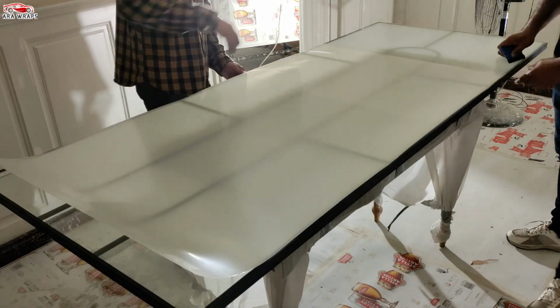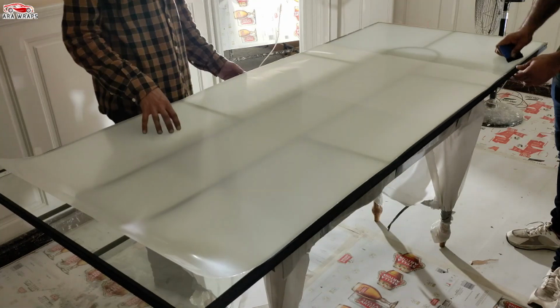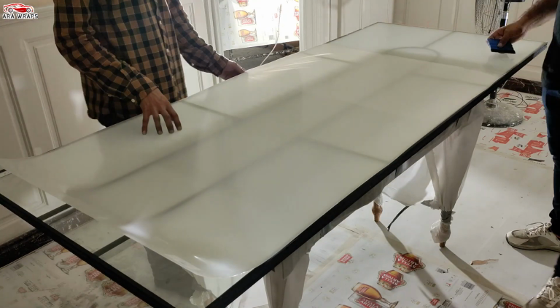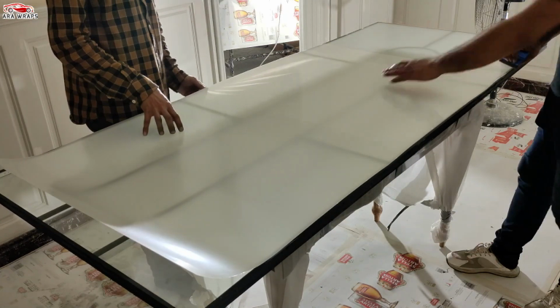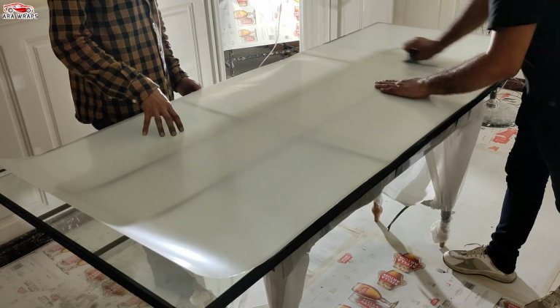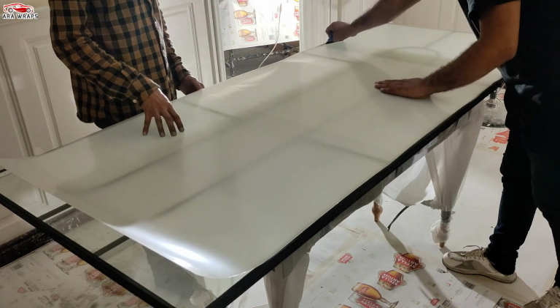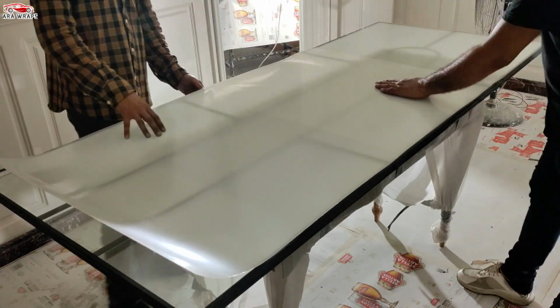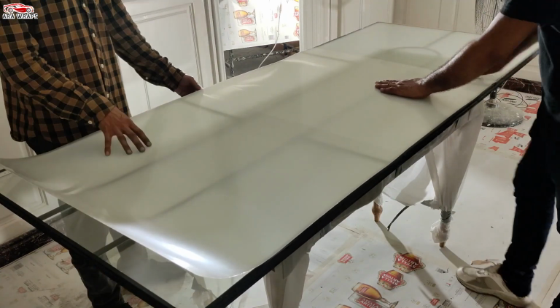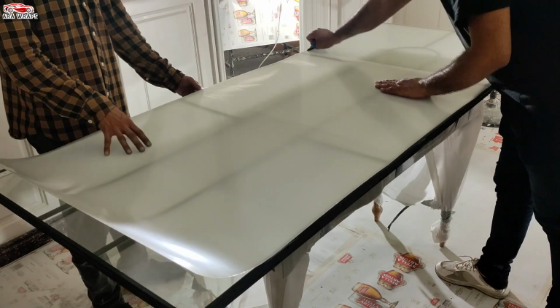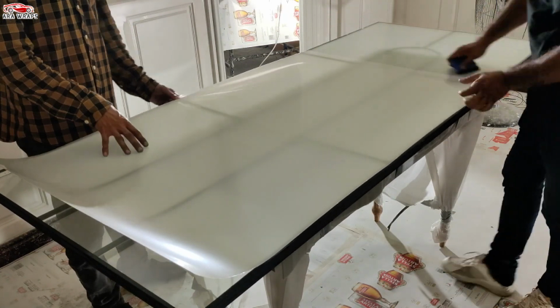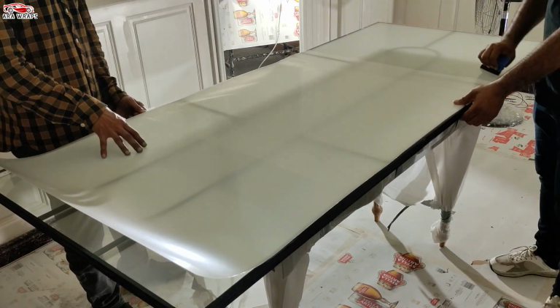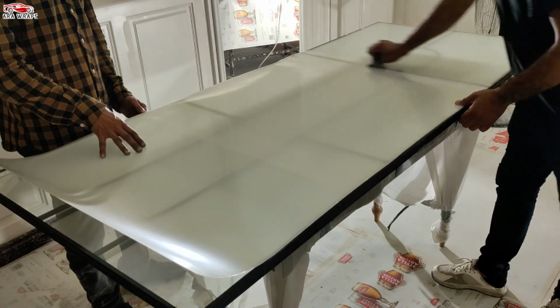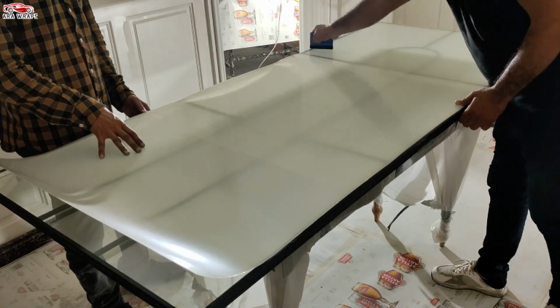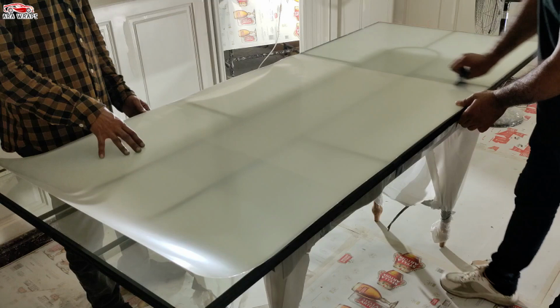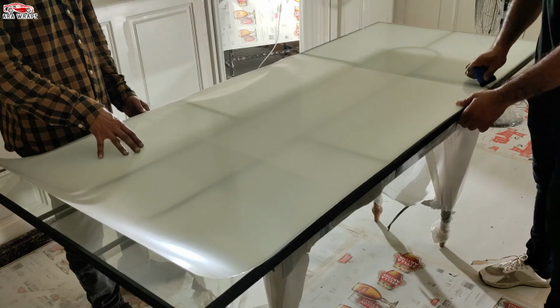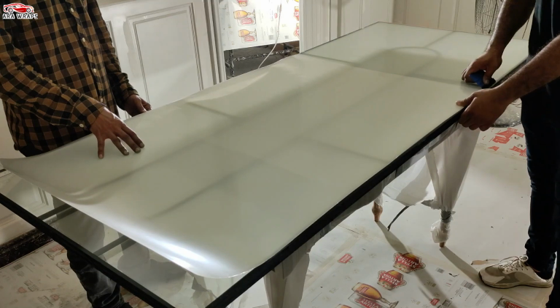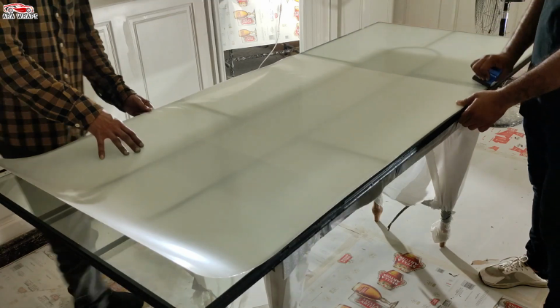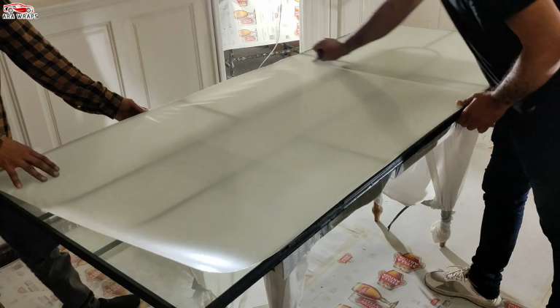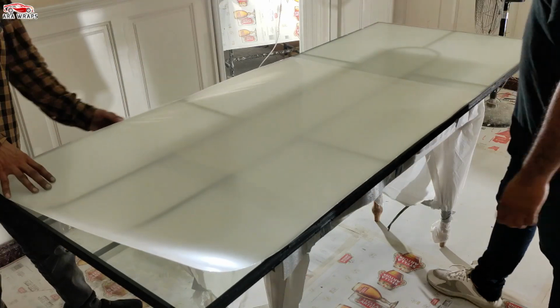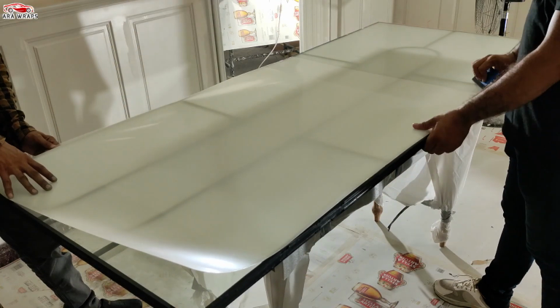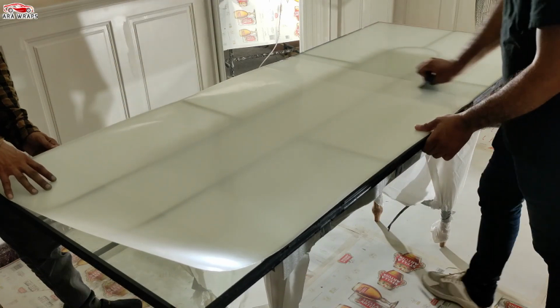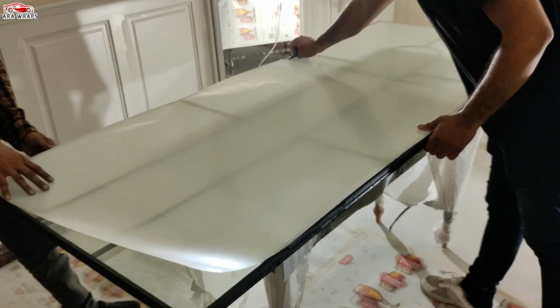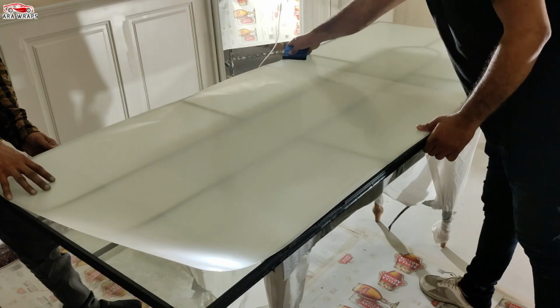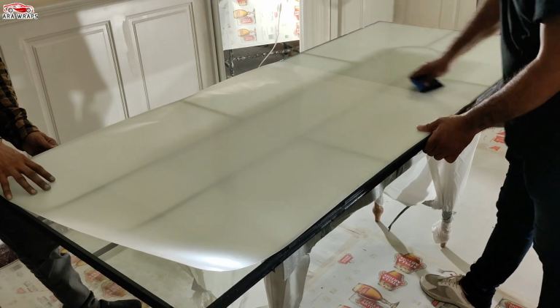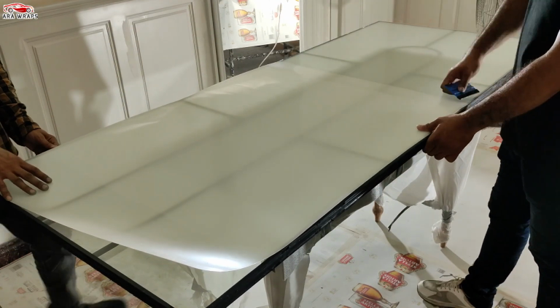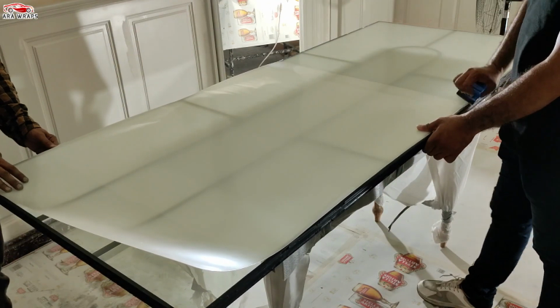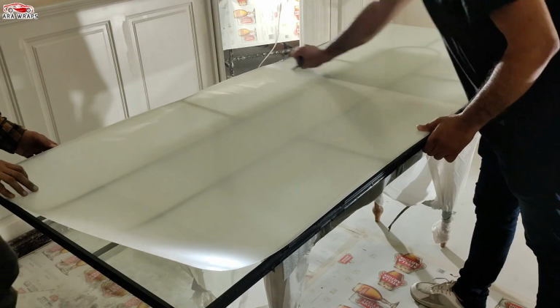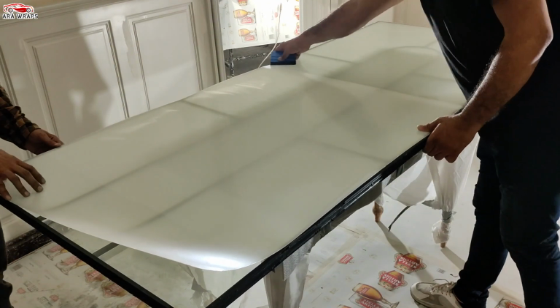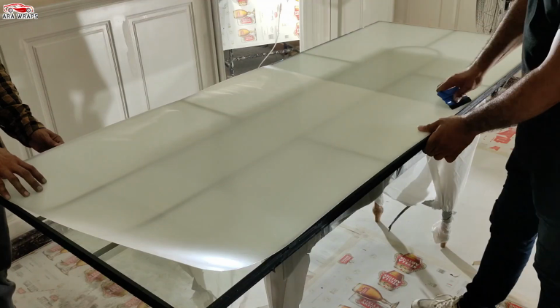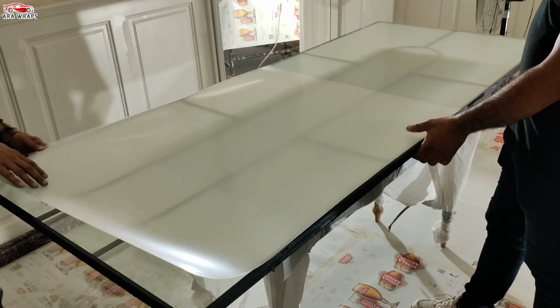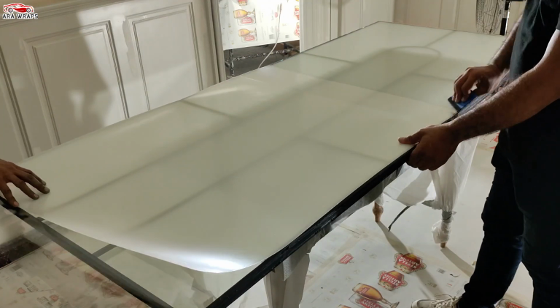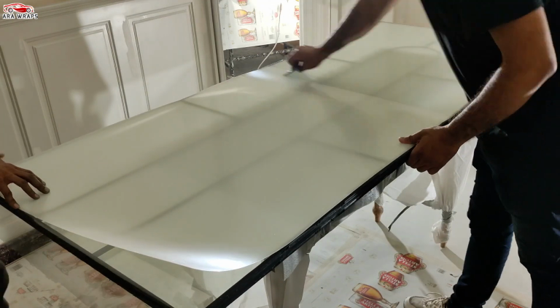Please refrain from removing the protective layer of the PDLC film until you are prepared to install the smart film. Keep the protective layer intact until the installation is finished.